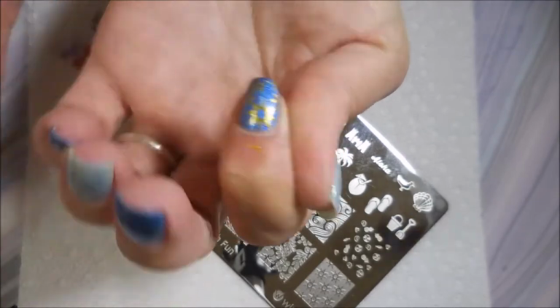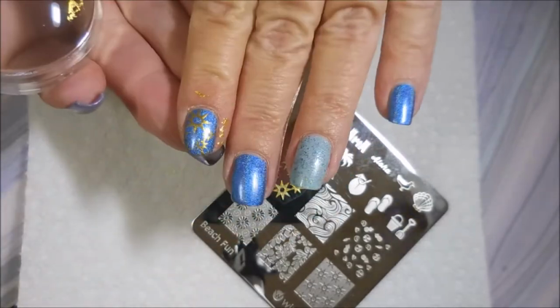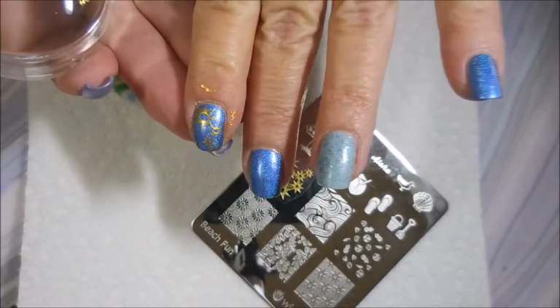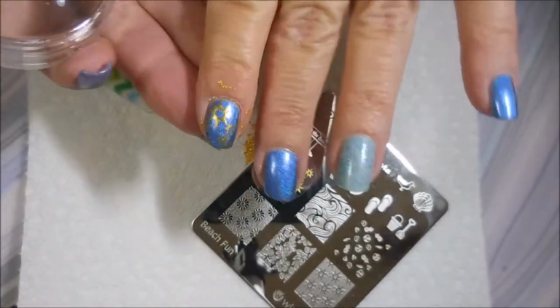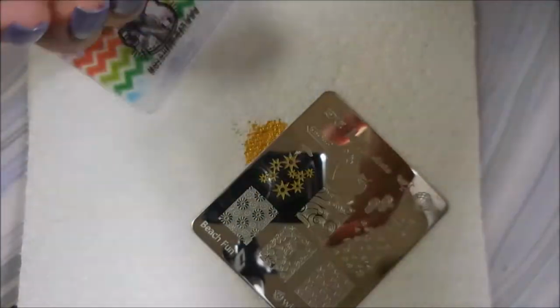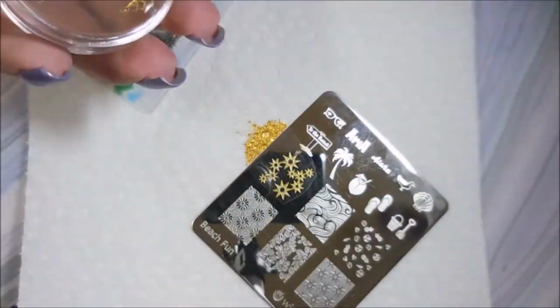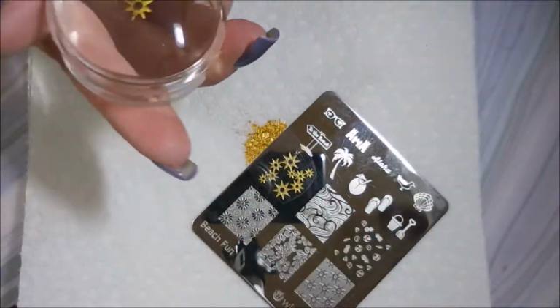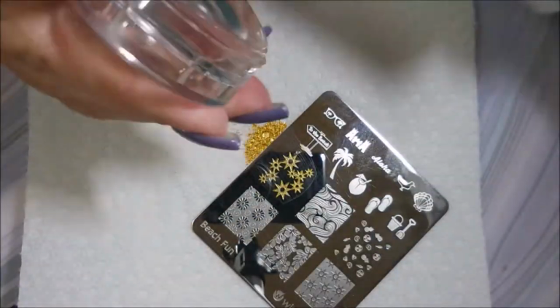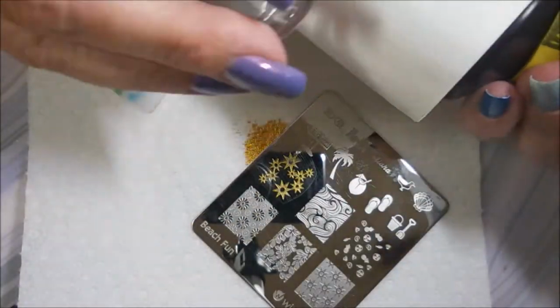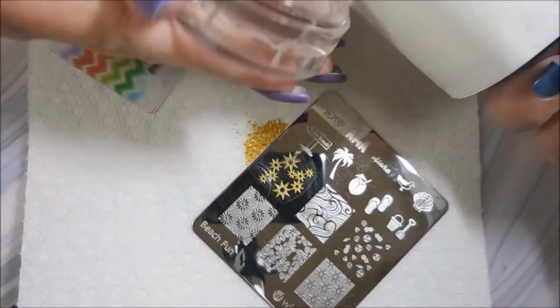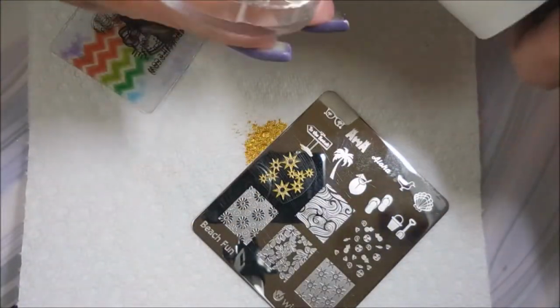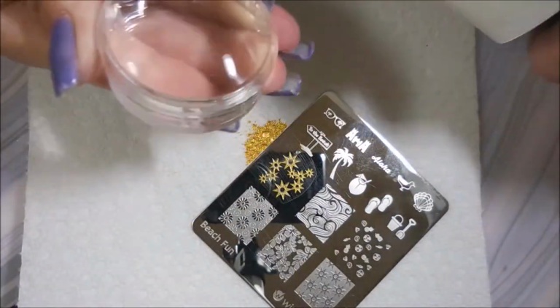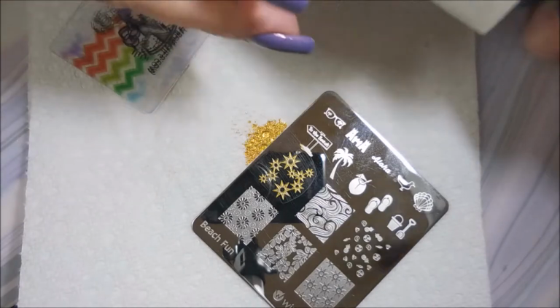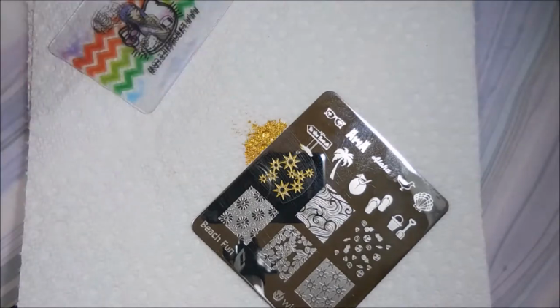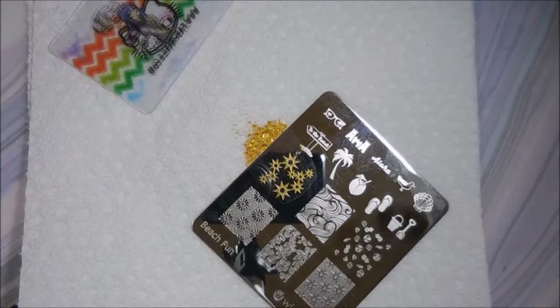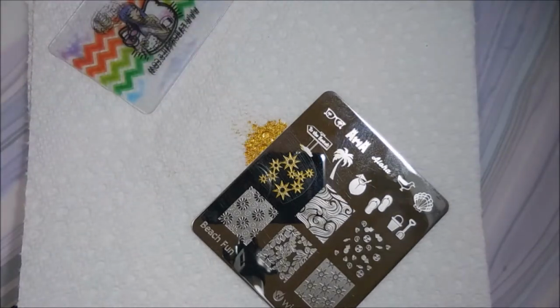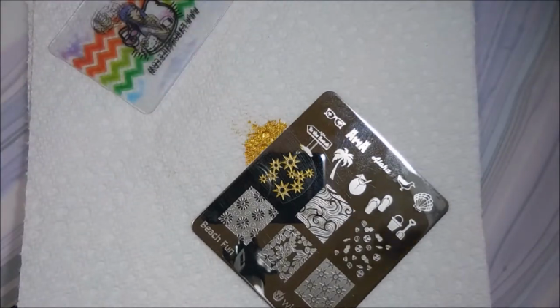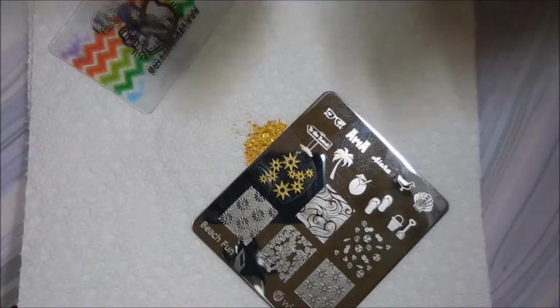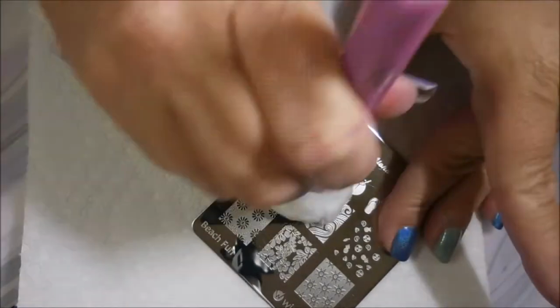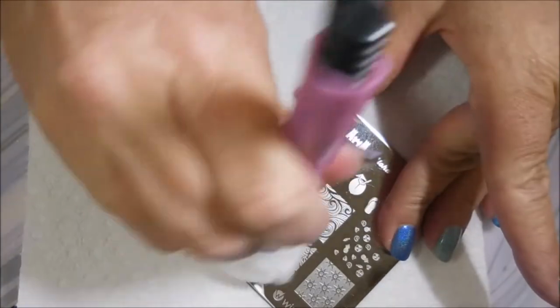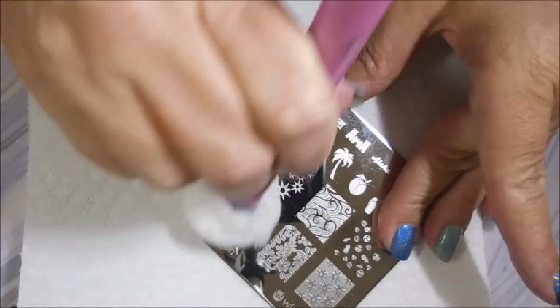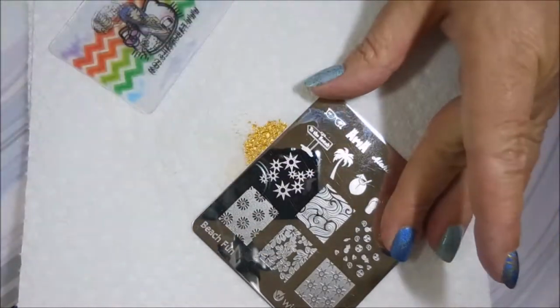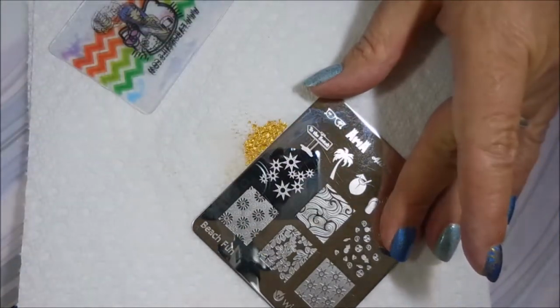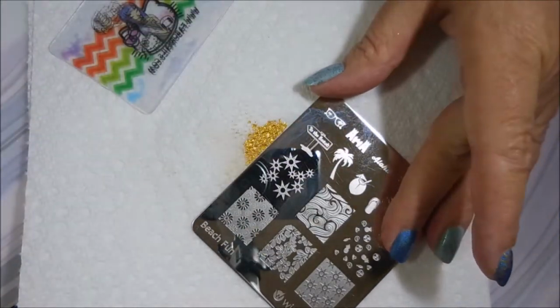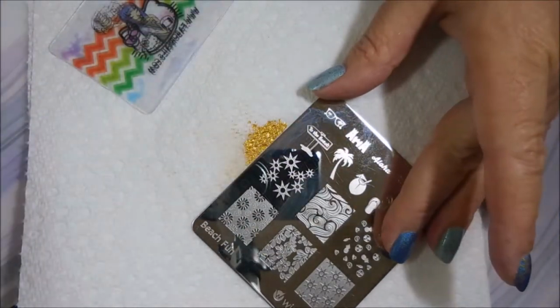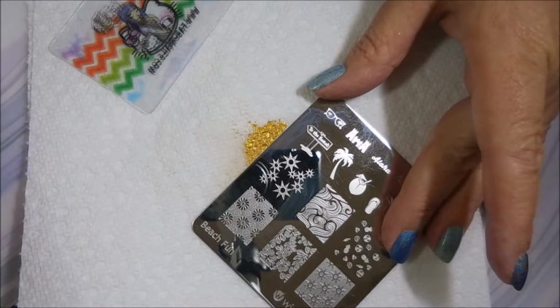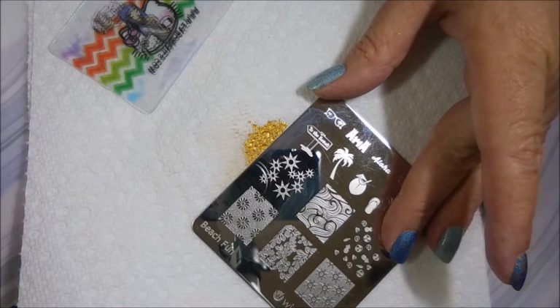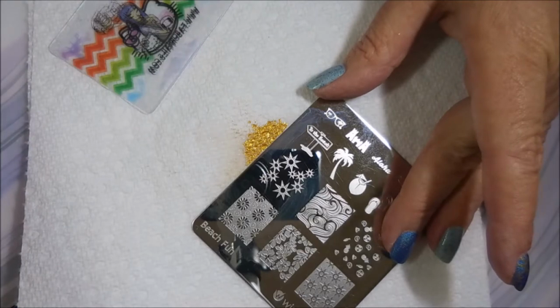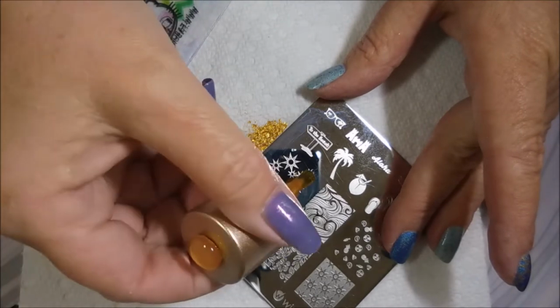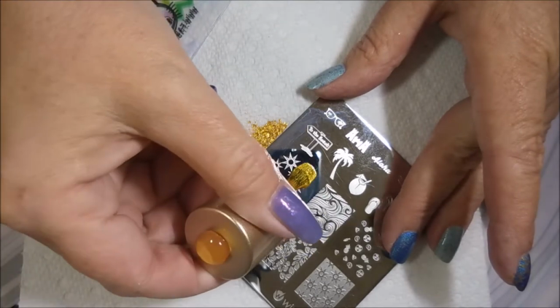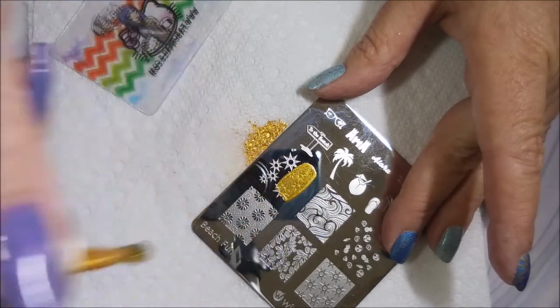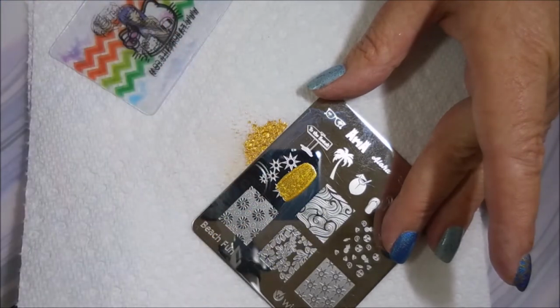Ta-da! We did it! And then I'm going to clean that stamper off on my lint roller and clean the plate off with some acetone. We're going to do this on my pointer, middle, and pinky.